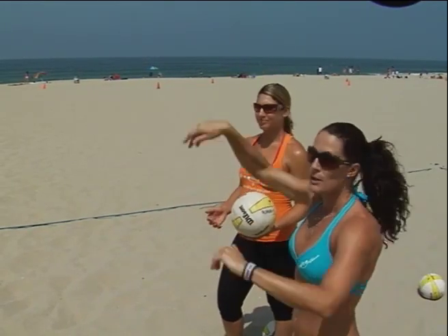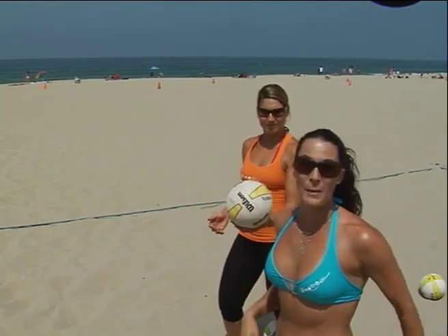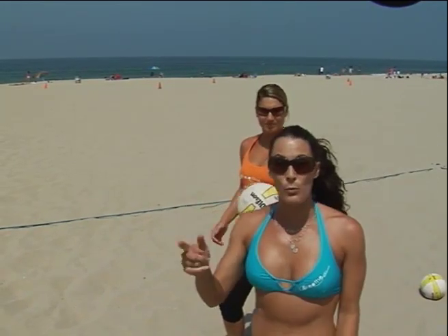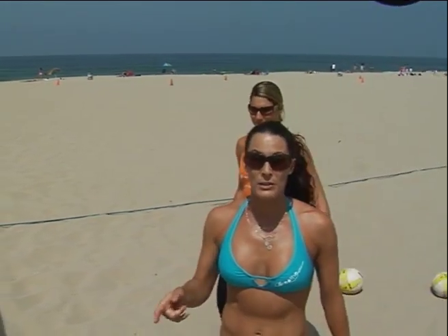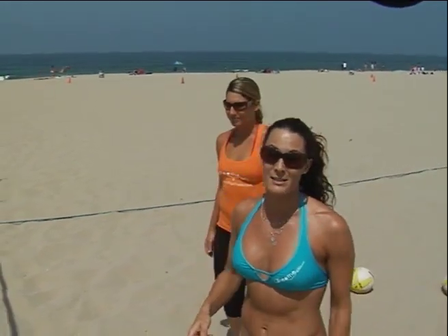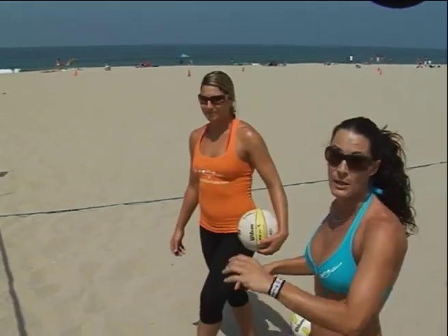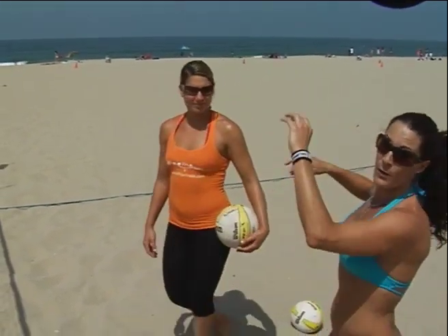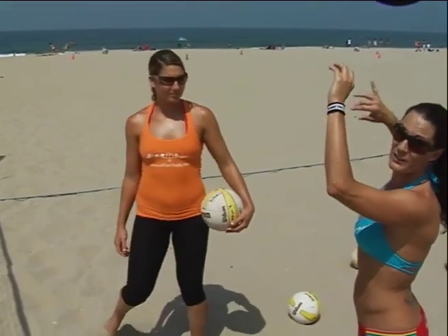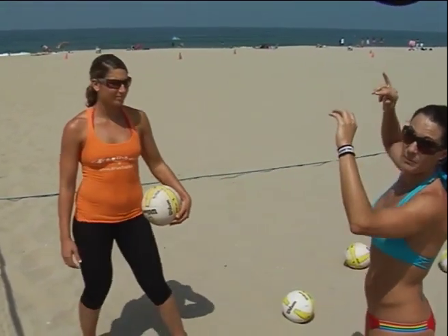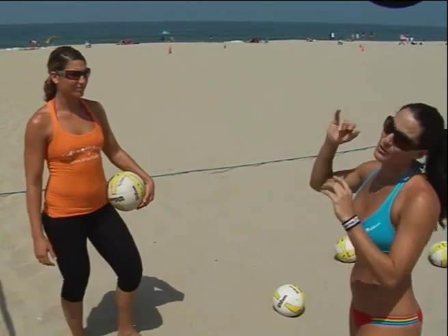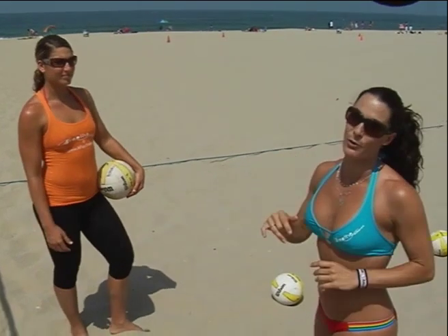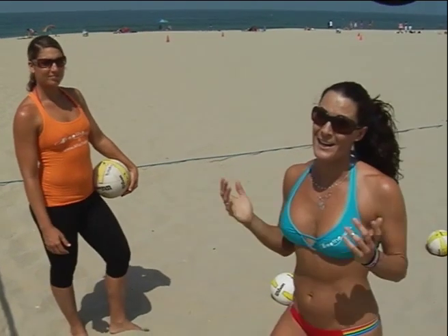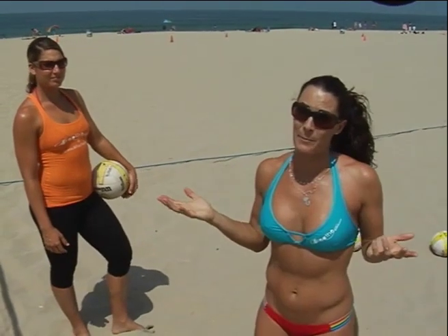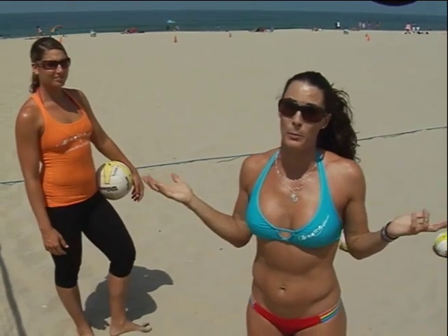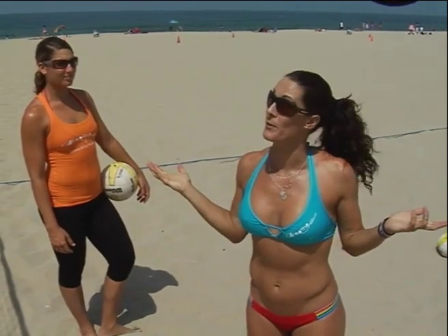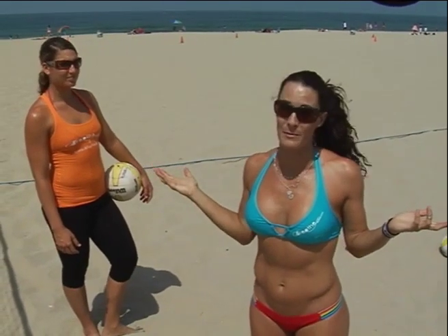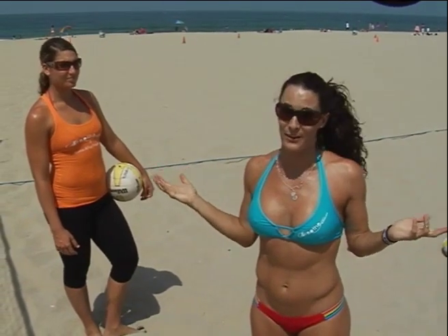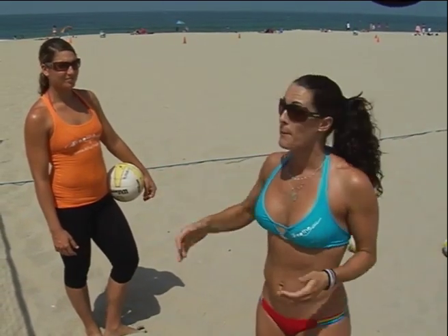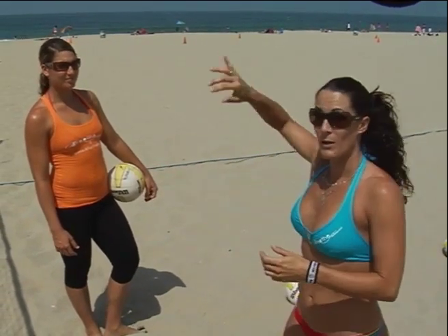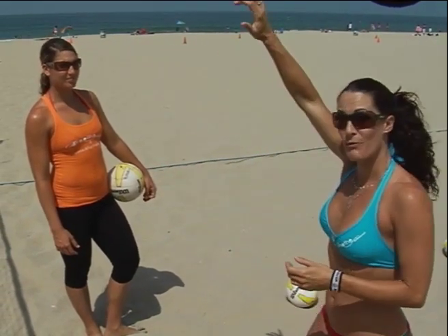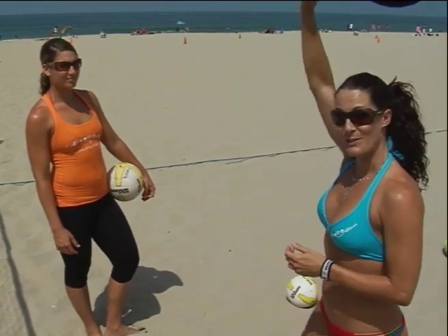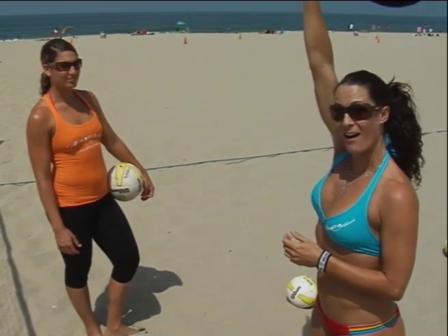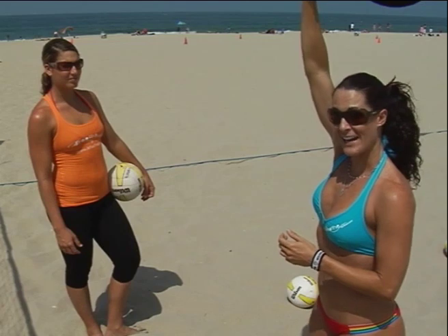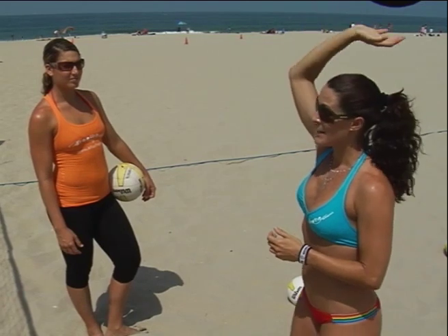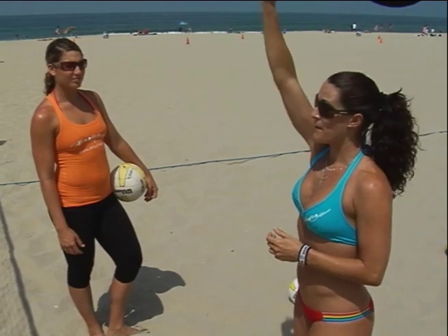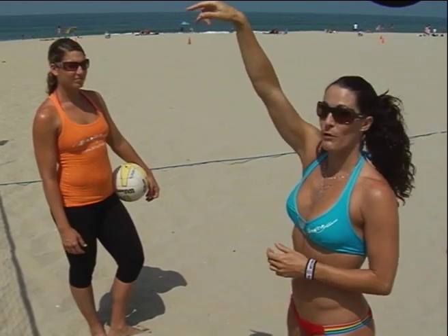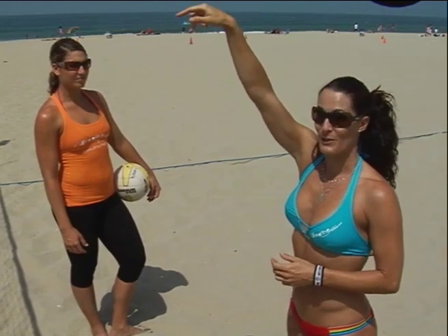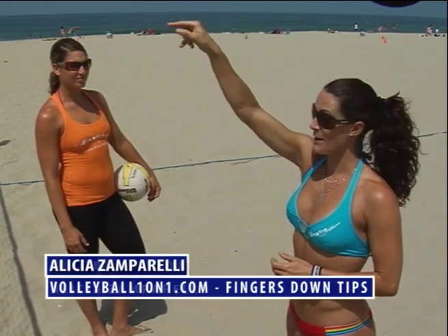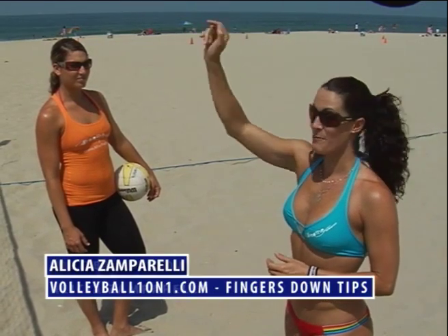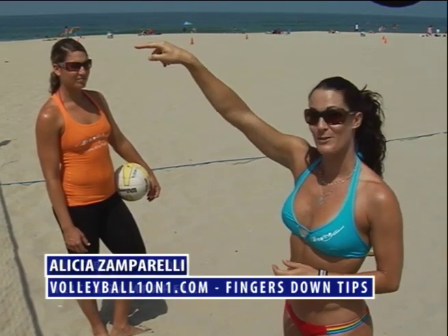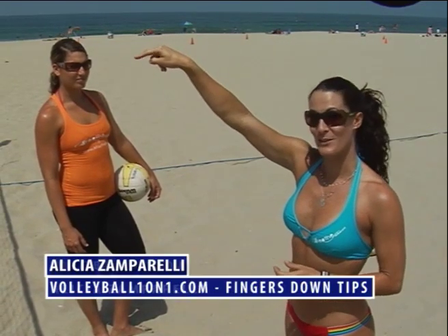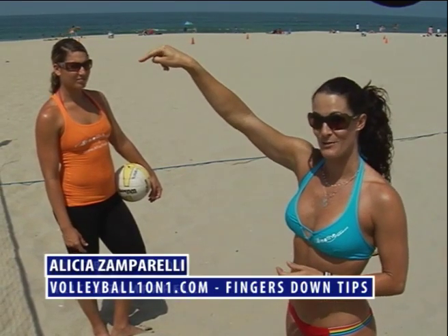No matter where your toss is, whether you're leaning back or go a little early, it happens — we're working with elements here. But you still want to focus on the high hand and those four fingers. No matter what, my ball is going to go in that direction.